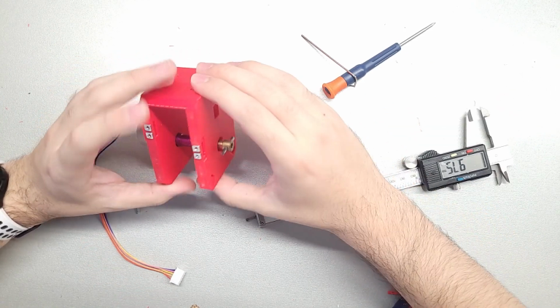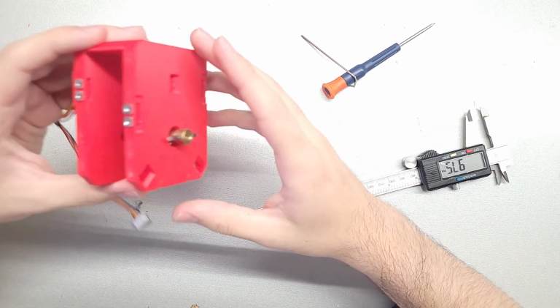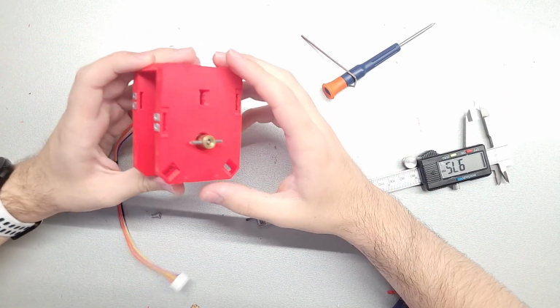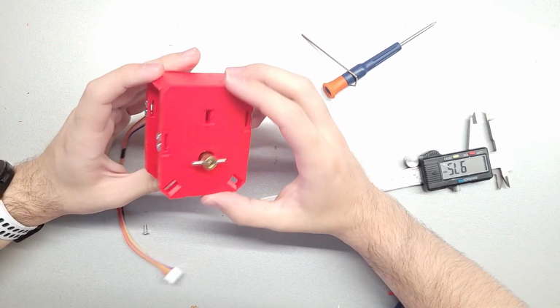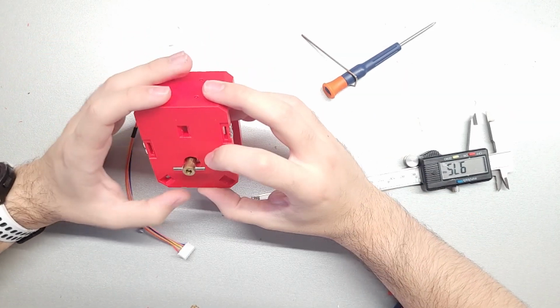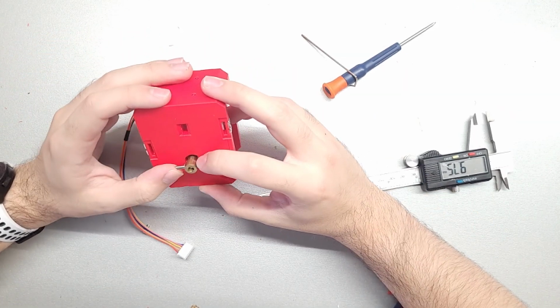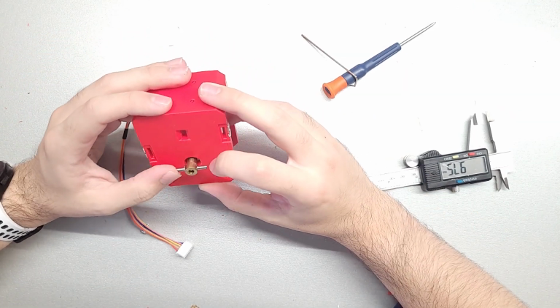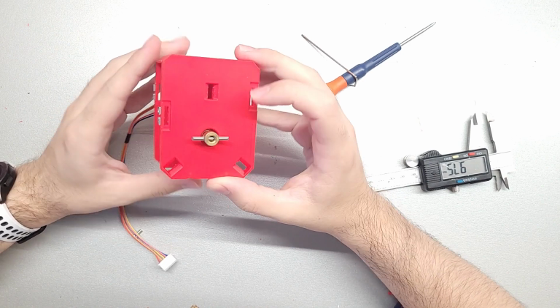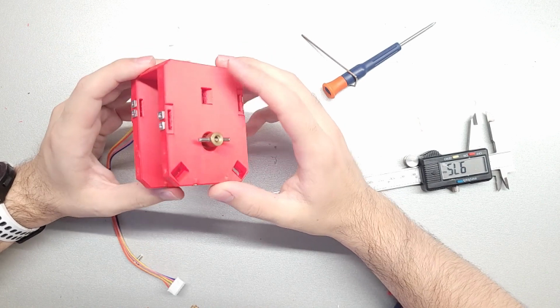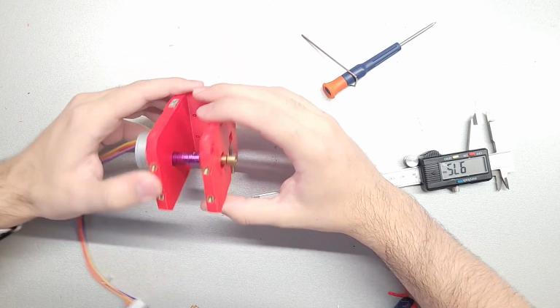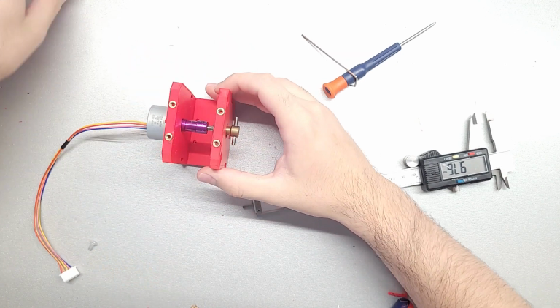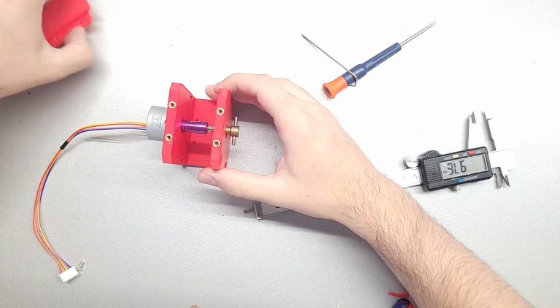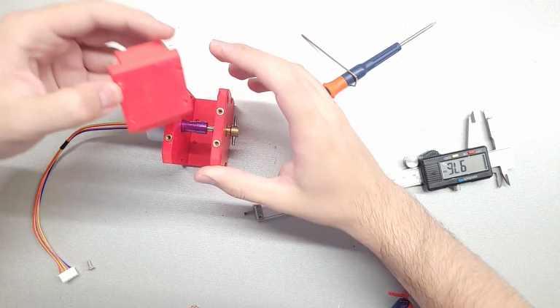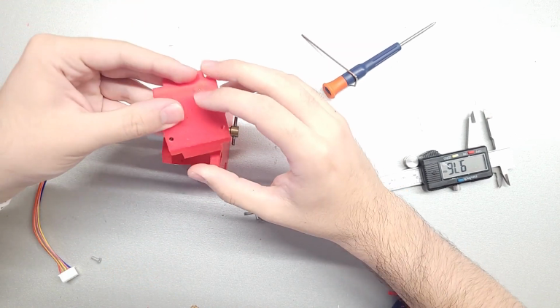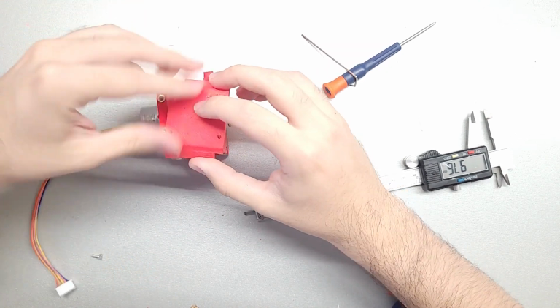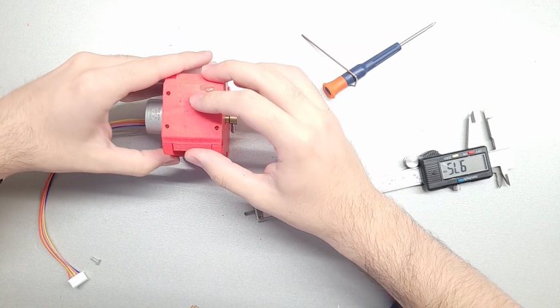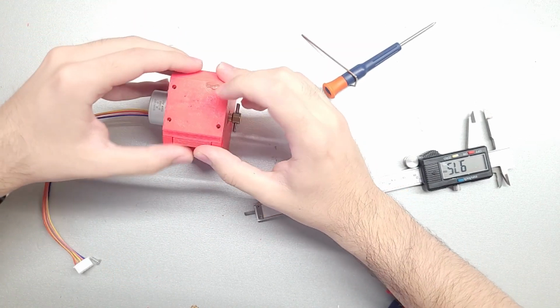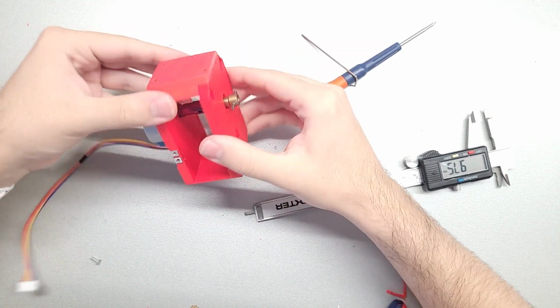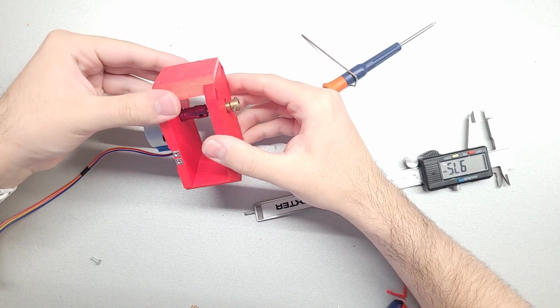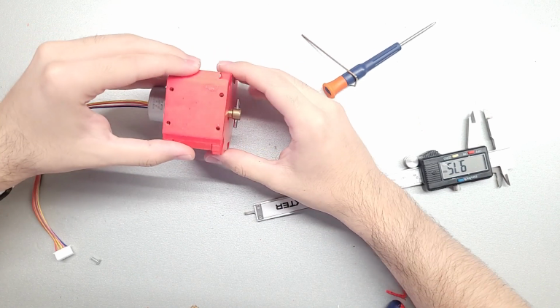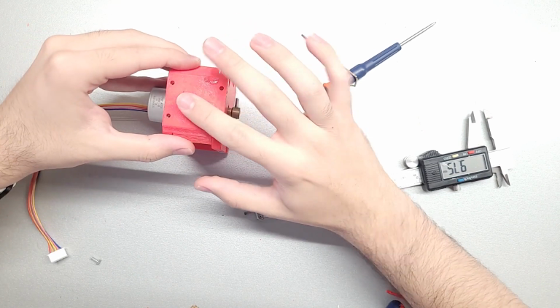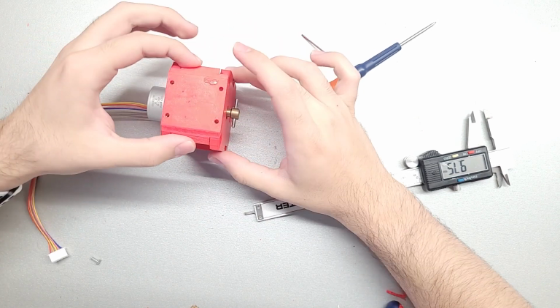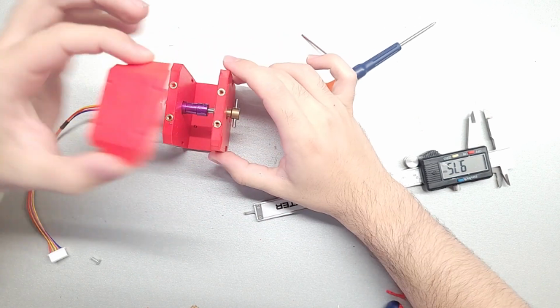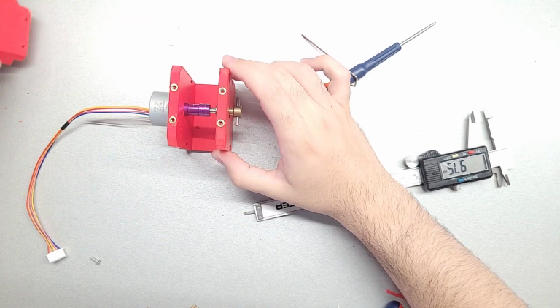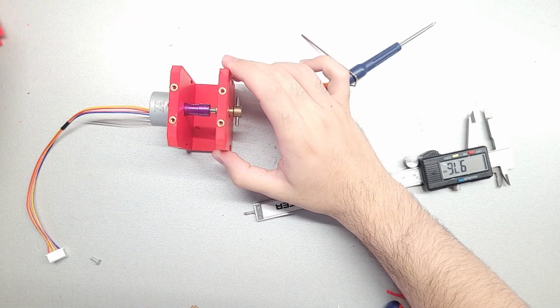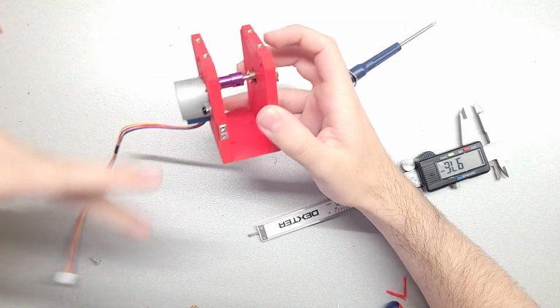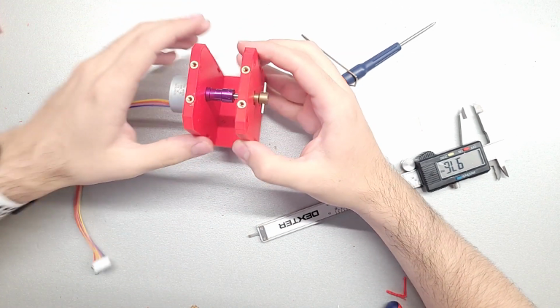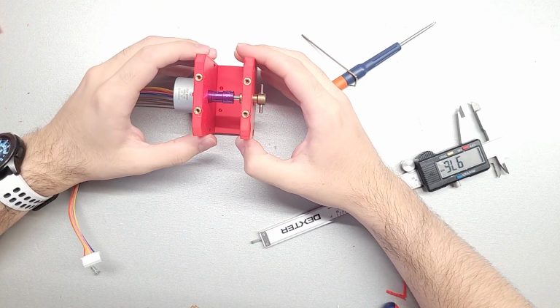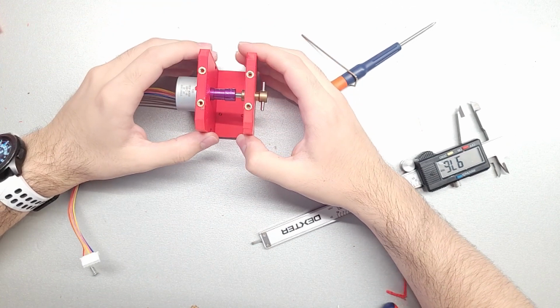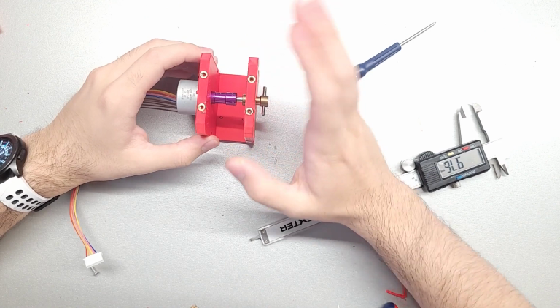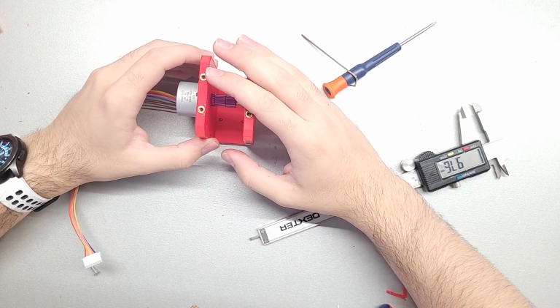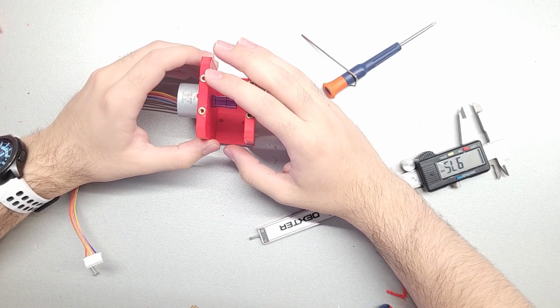After we've measured that, we take the appropriate tool and set it. So there you go - this is essentially all you need to make the tool end. A cap goes on the bottom to hold the whole thing together, and I'm printing an ABS one because this whole system is ABS.